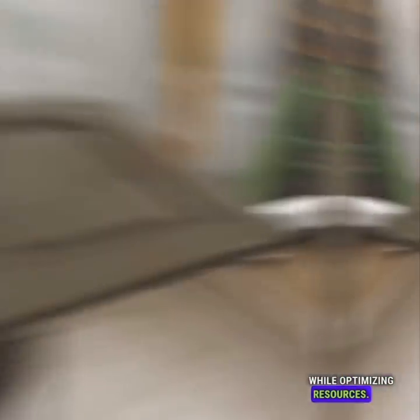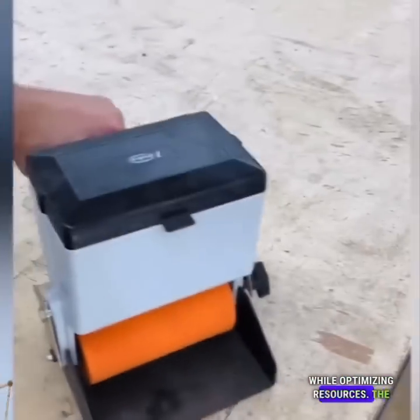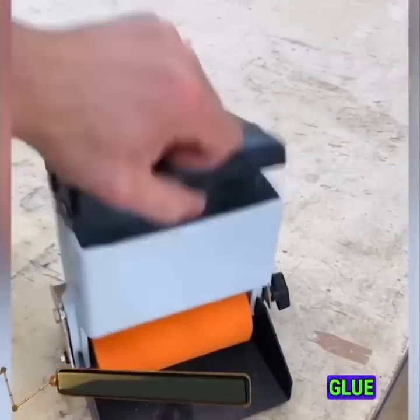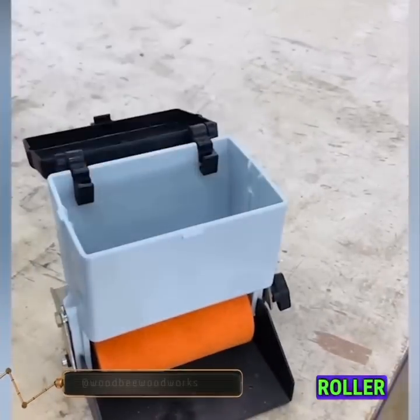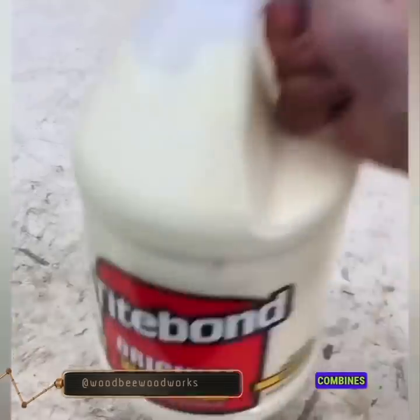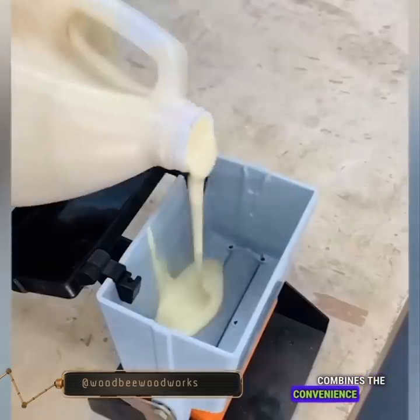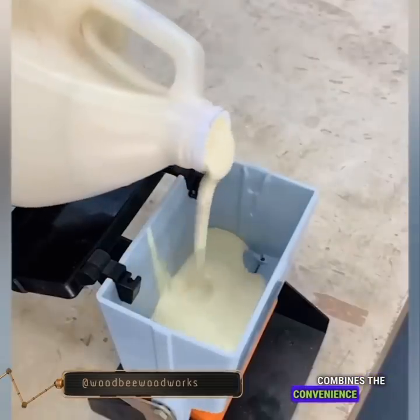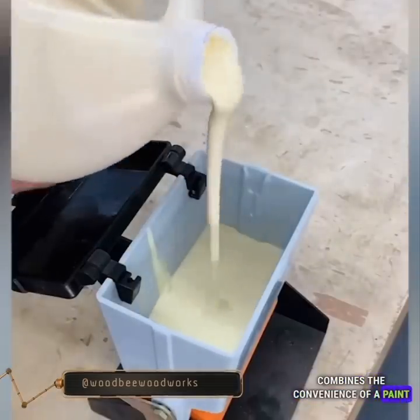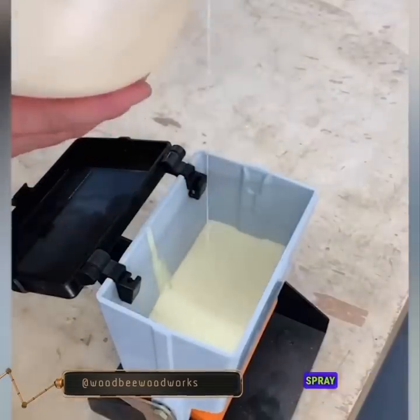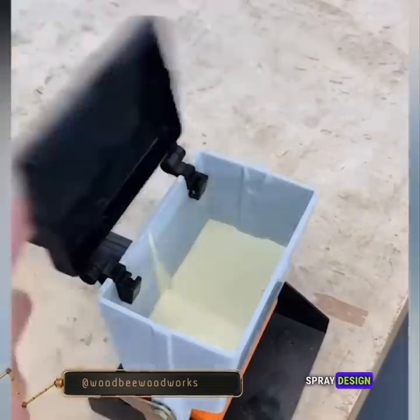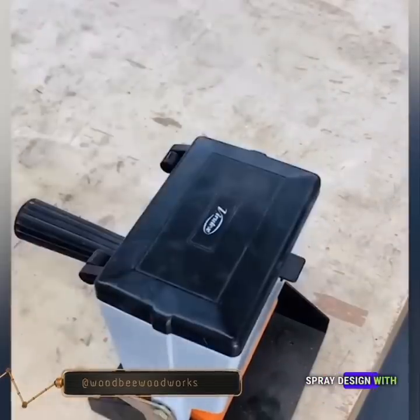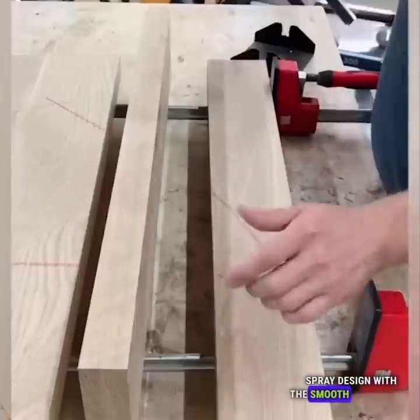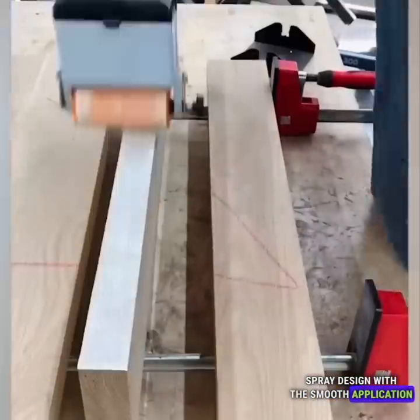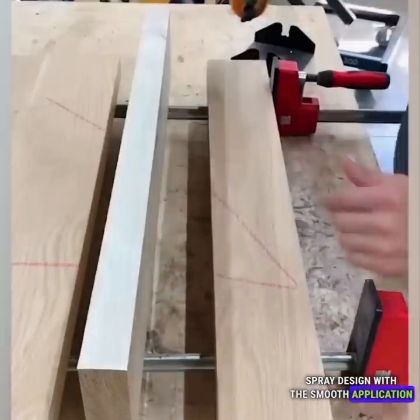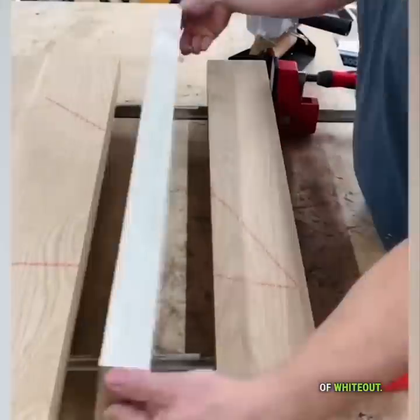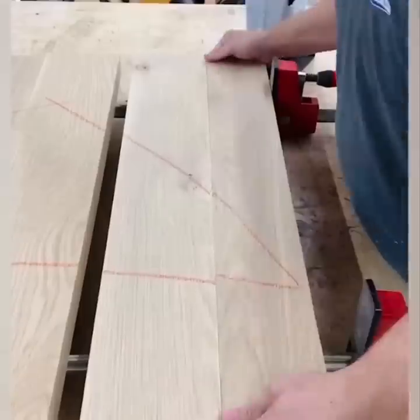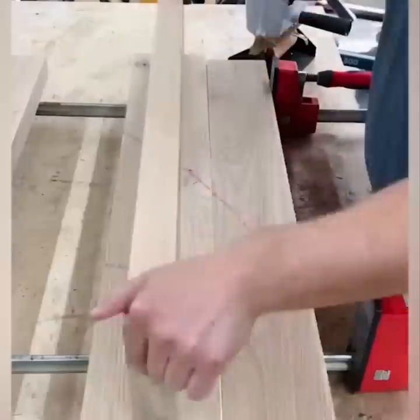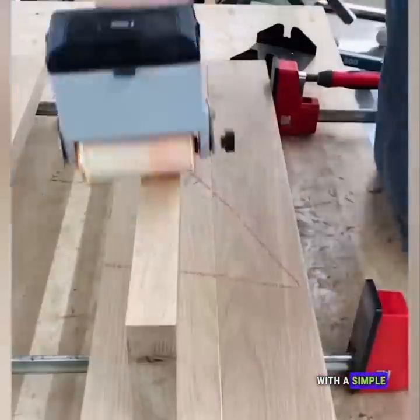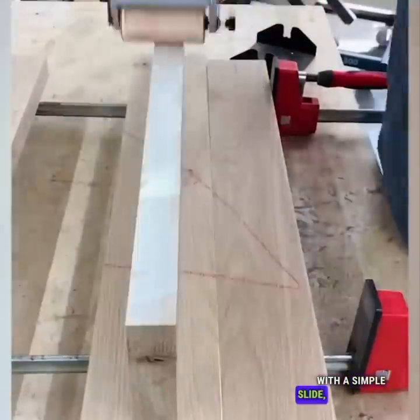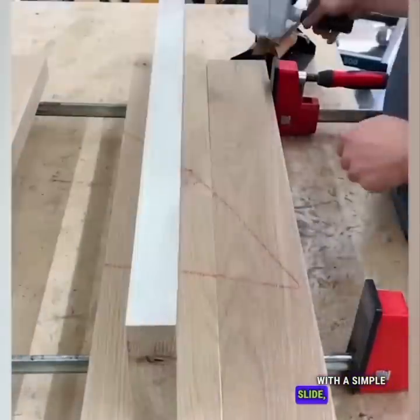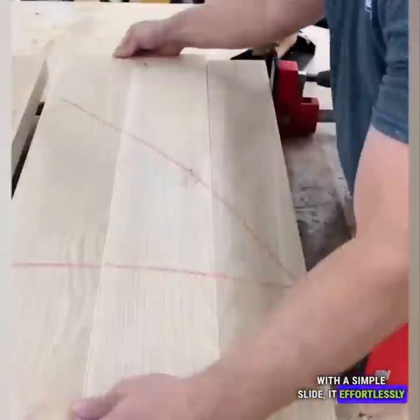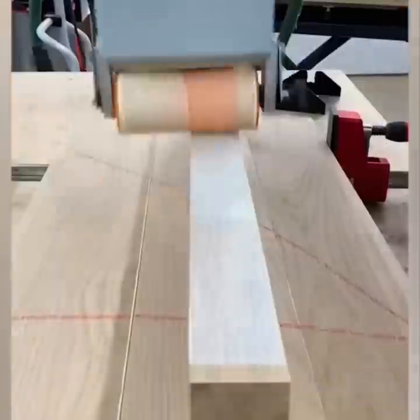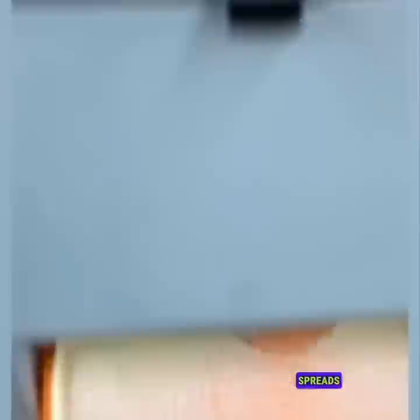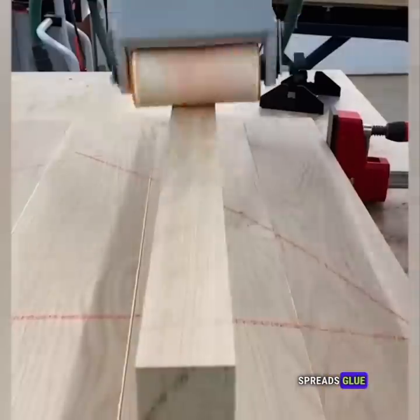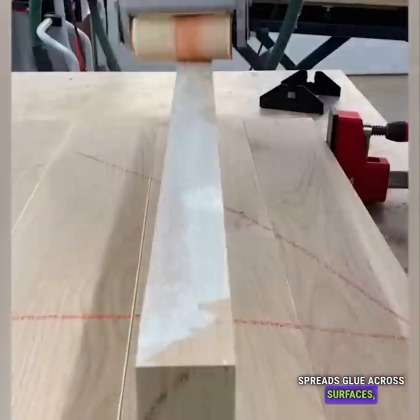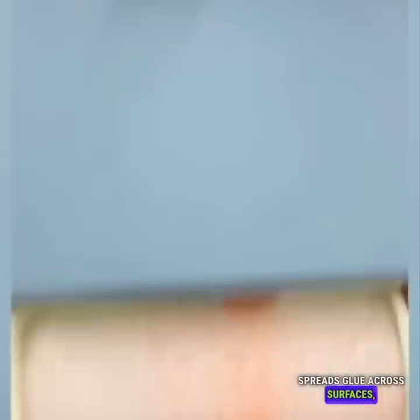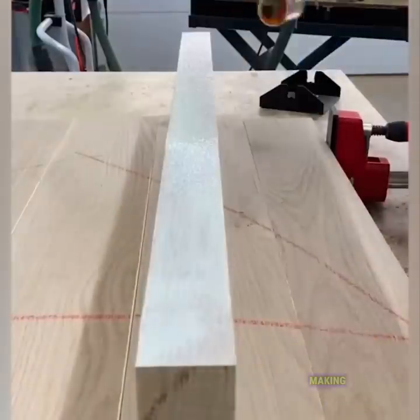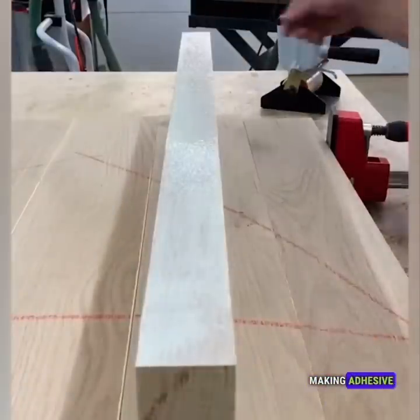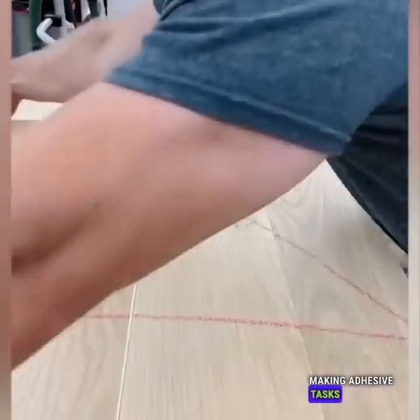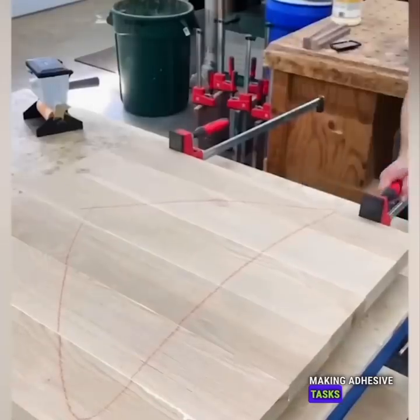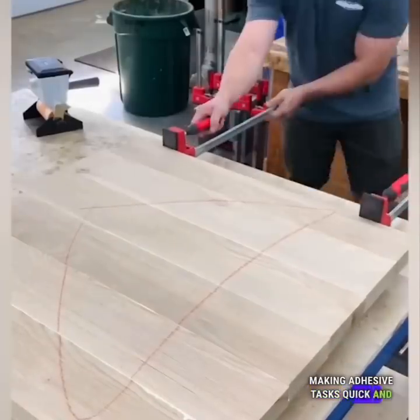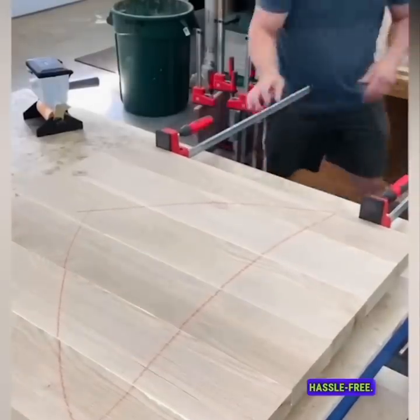The glue roller combines the convenience of a paint-spray design with the smooth application of whiteout. With a simple slide, it effortlessly spreads glue across surfaces, making adhesive tasks quick and hassle-free.